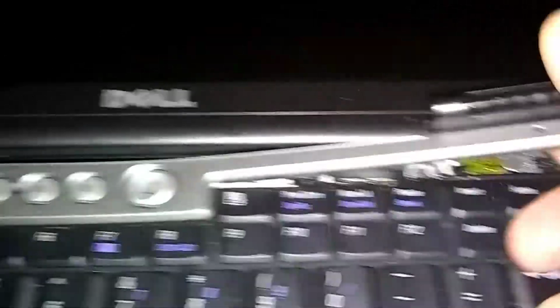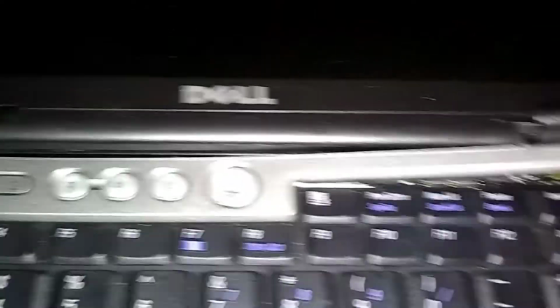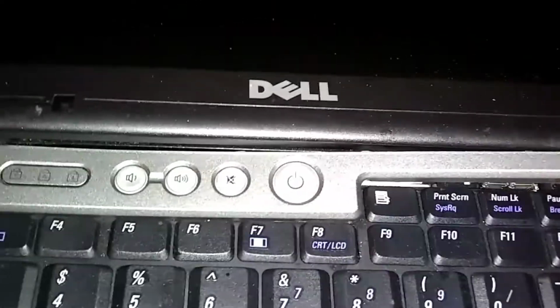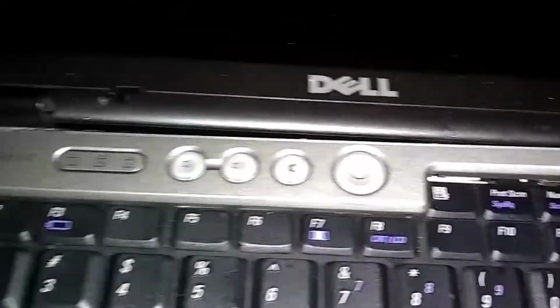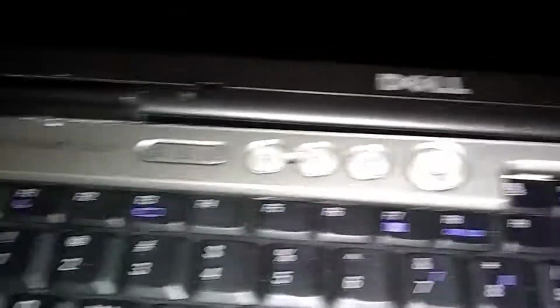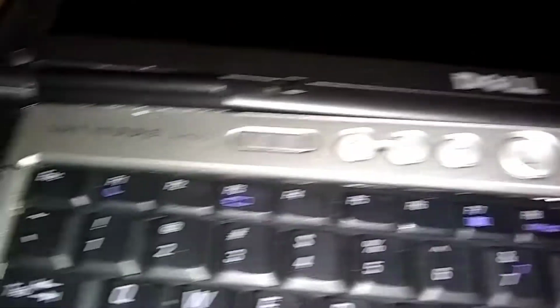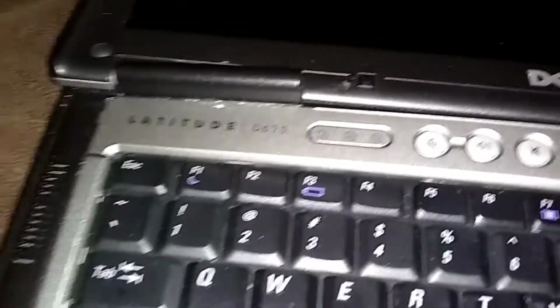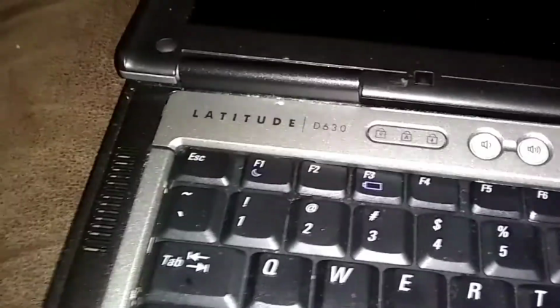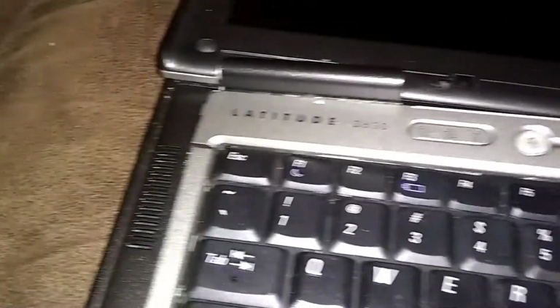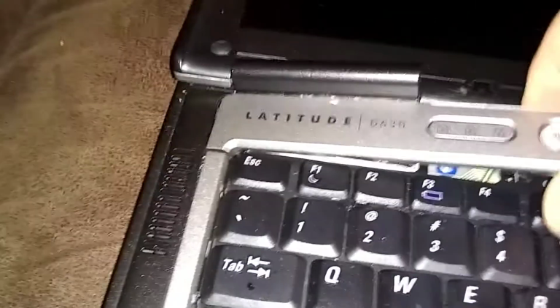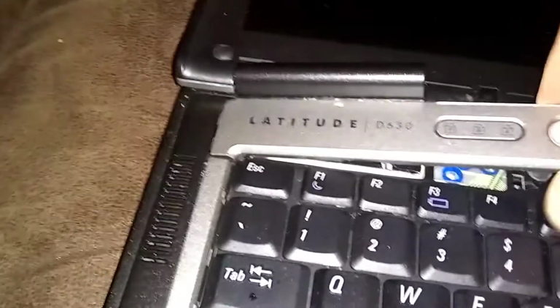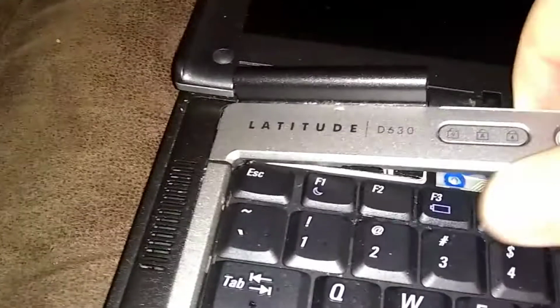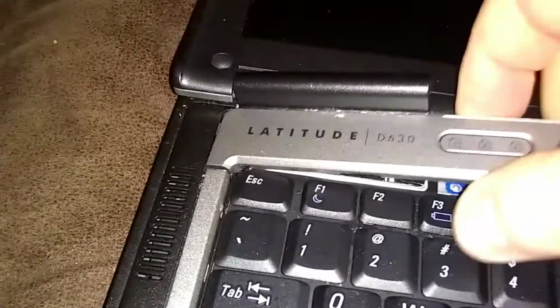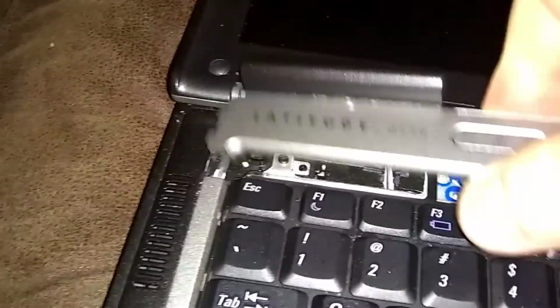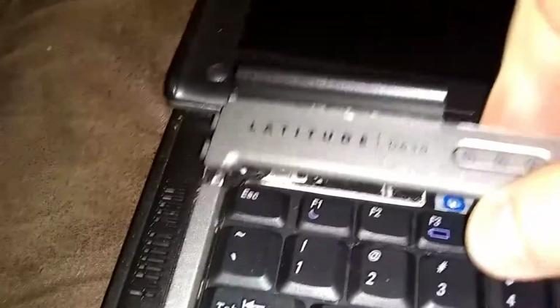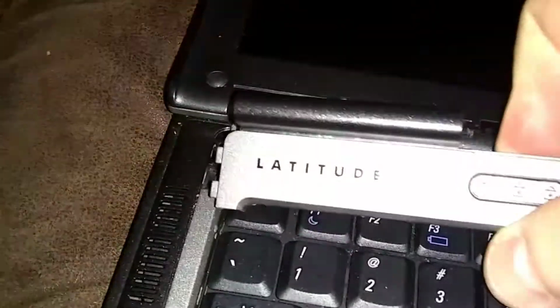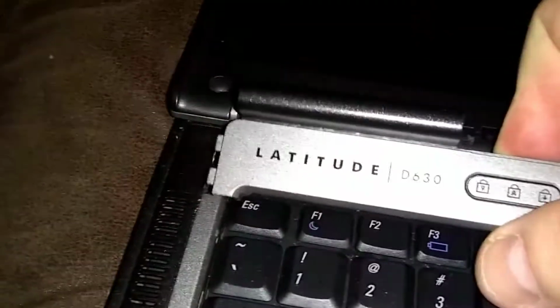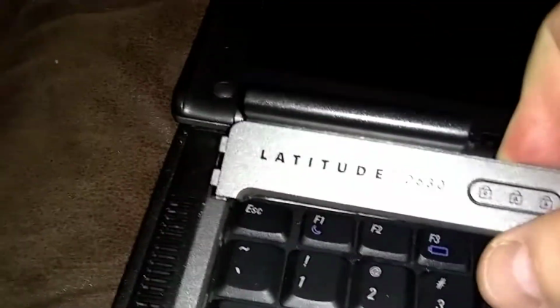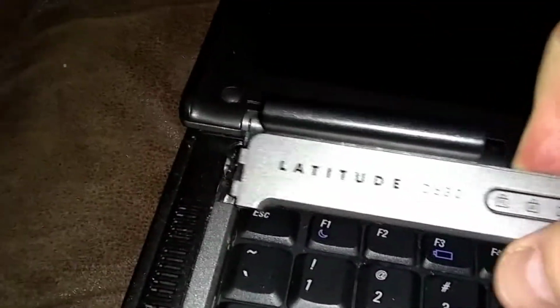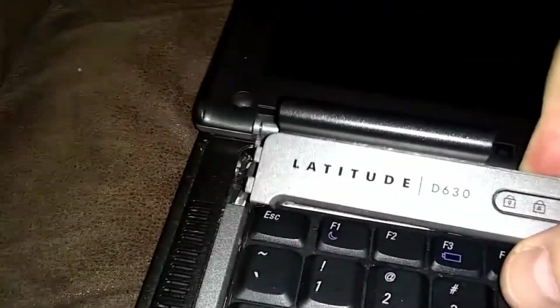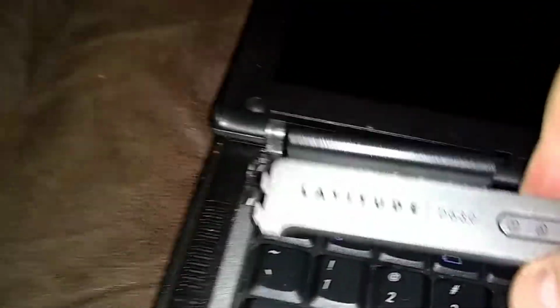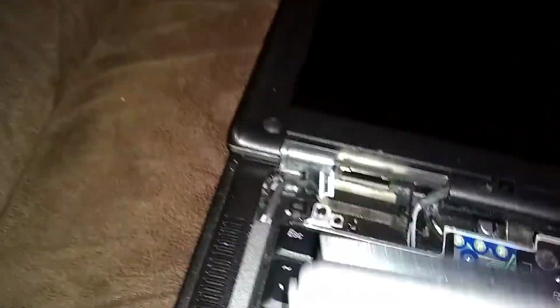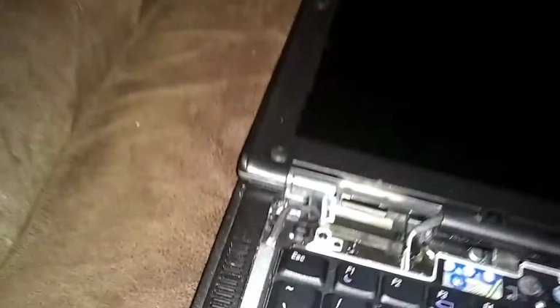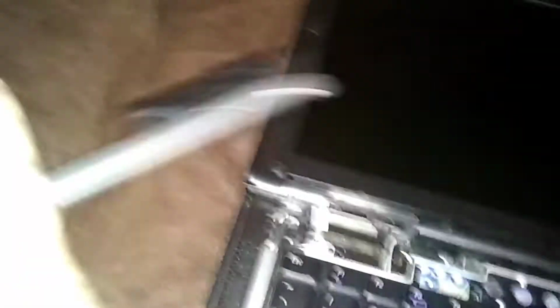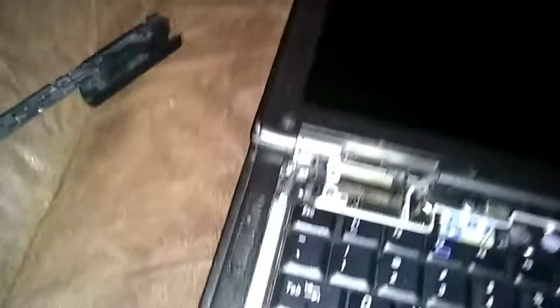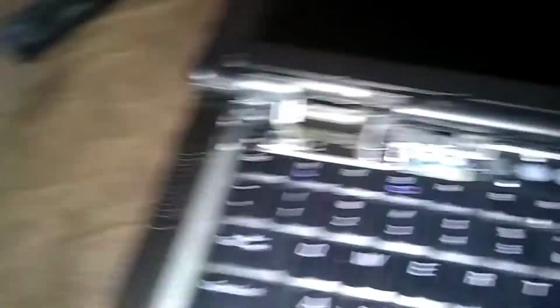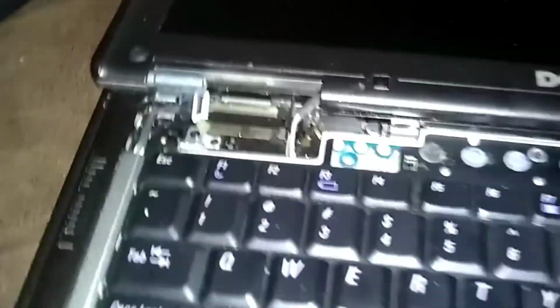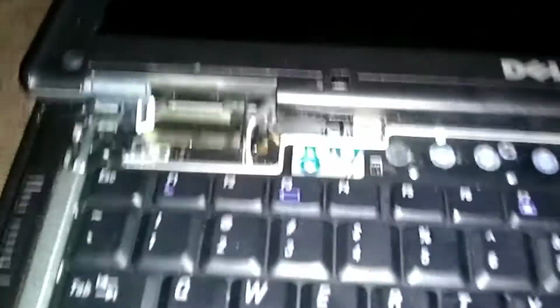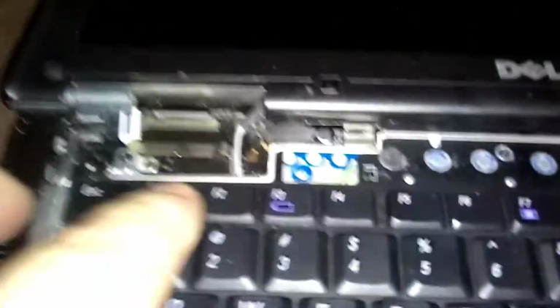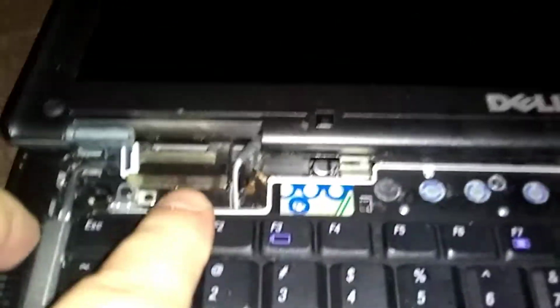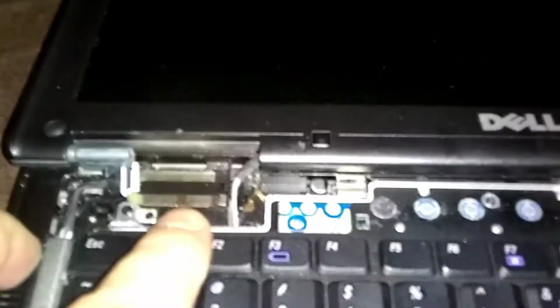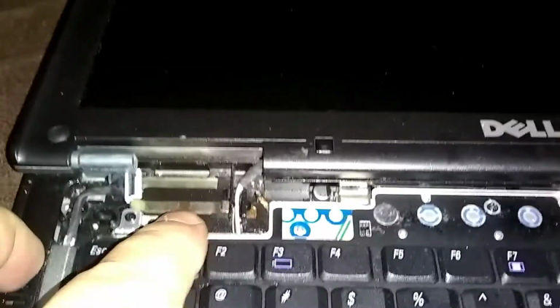You'll hear the notches just popping underneath there — that's what attaches it. Just finesse it off, and then you've got the two notches here on the end. Take that out last. Here's where our Bluetooth card goes, right here.